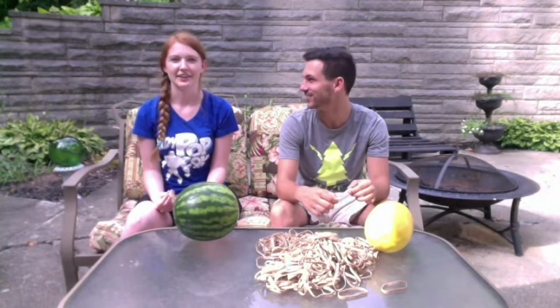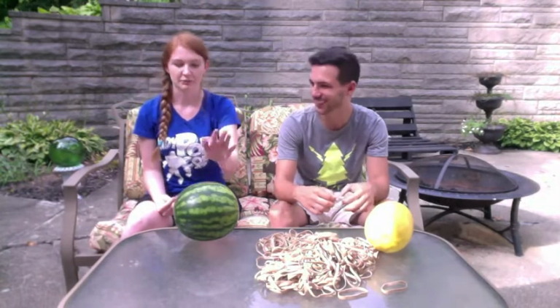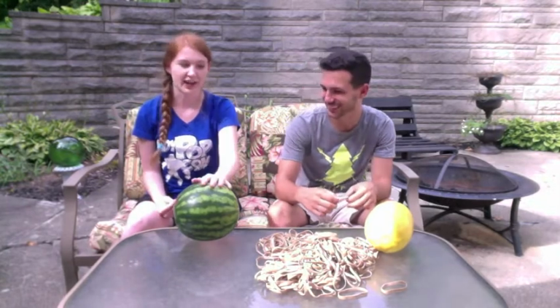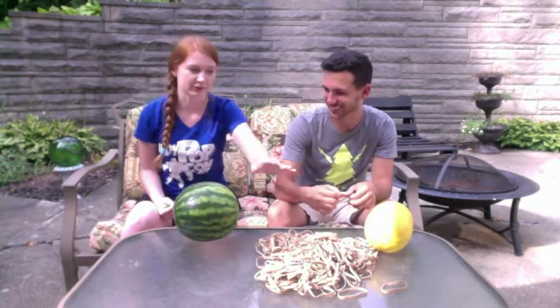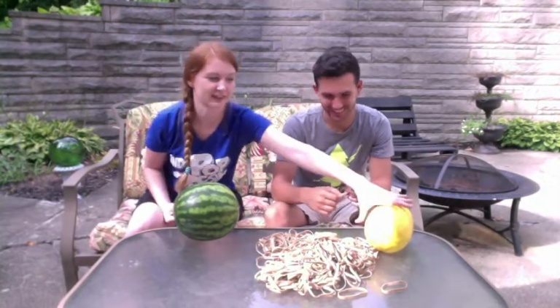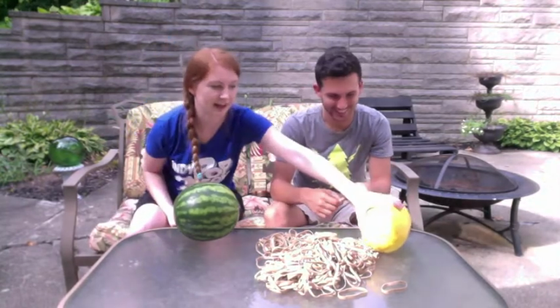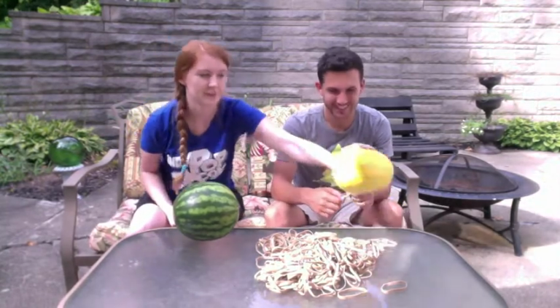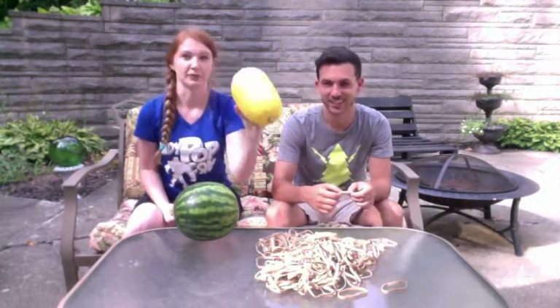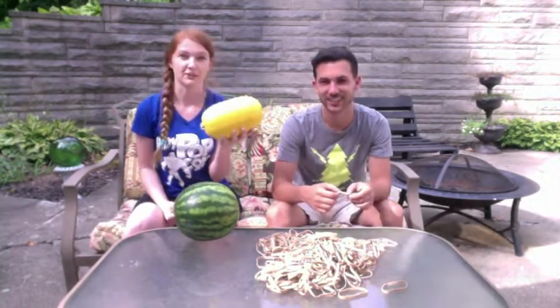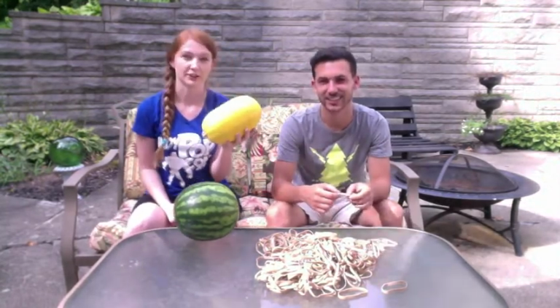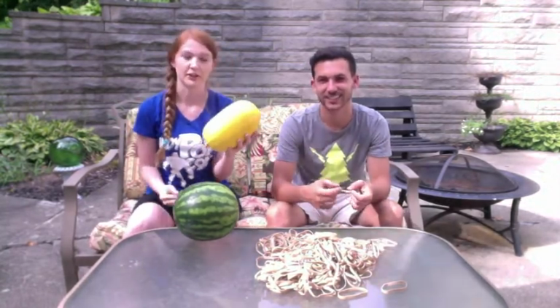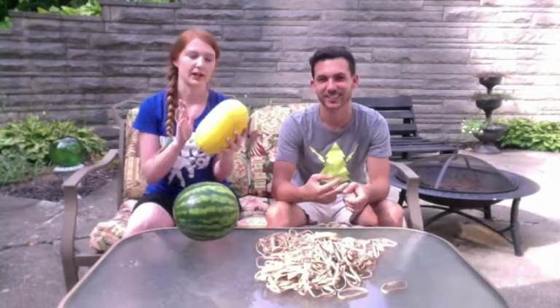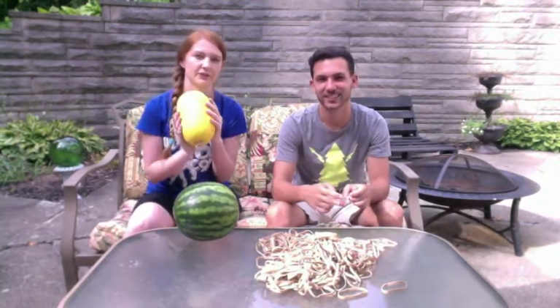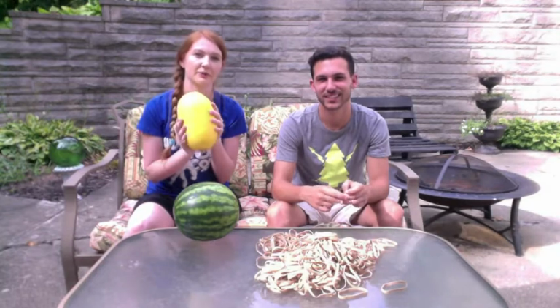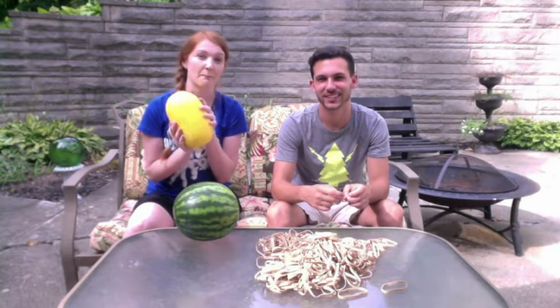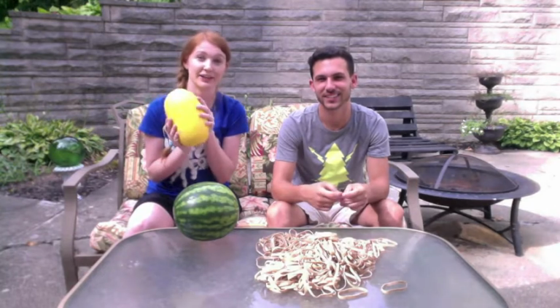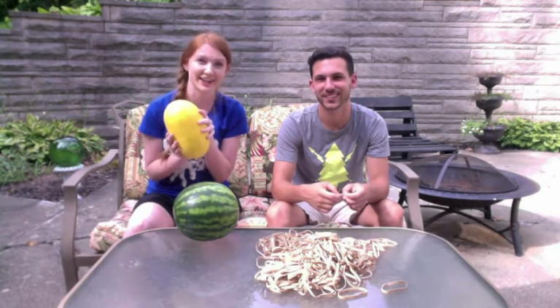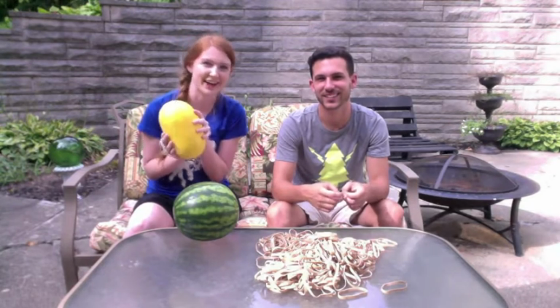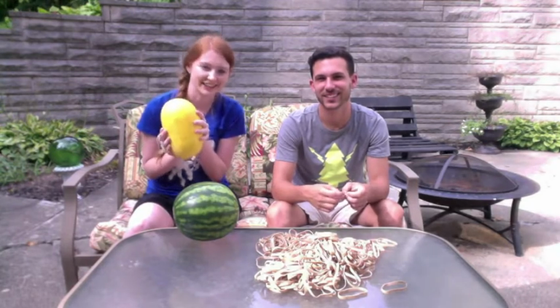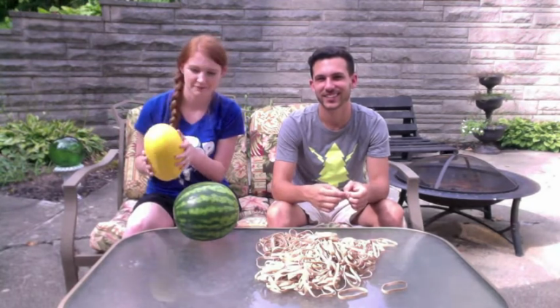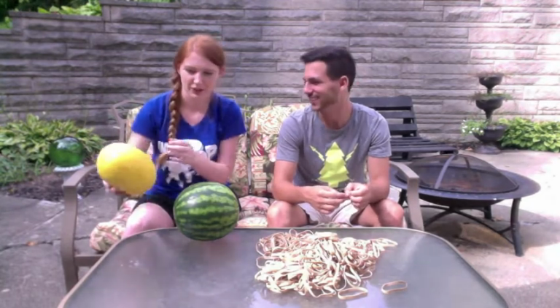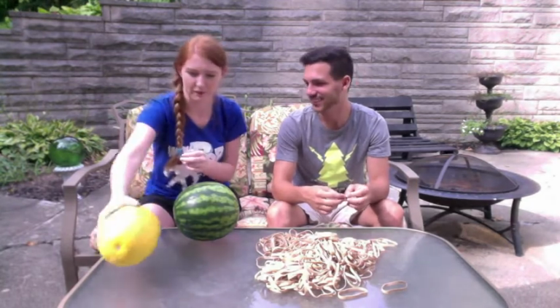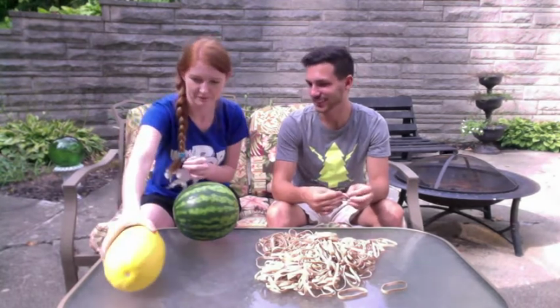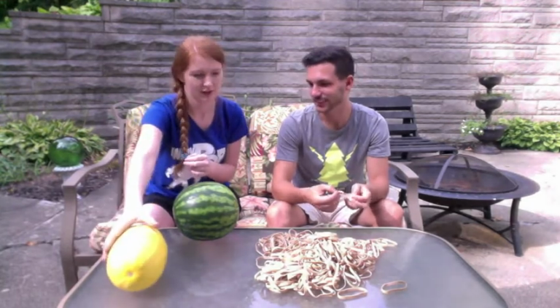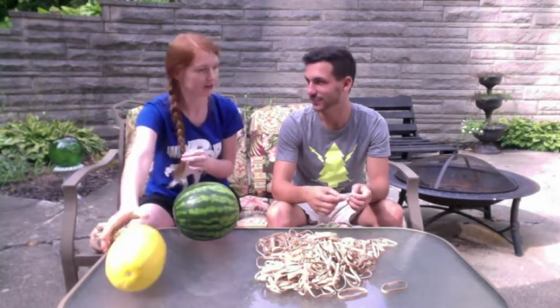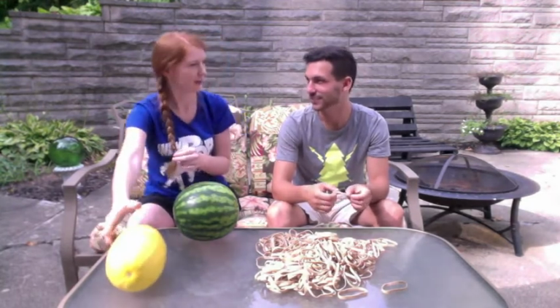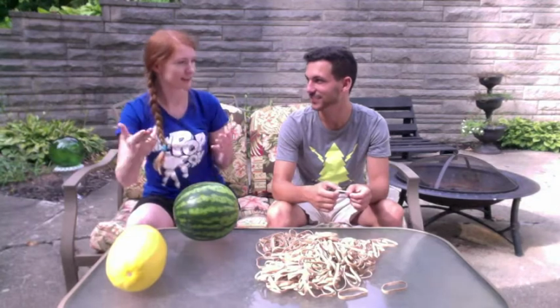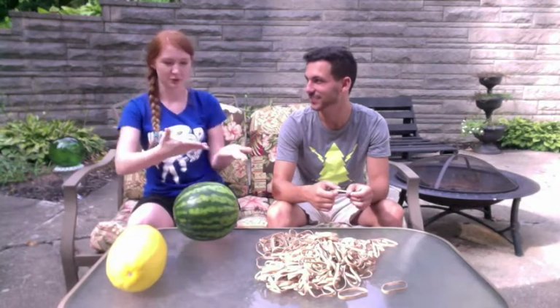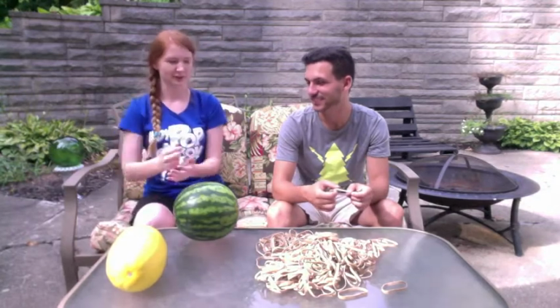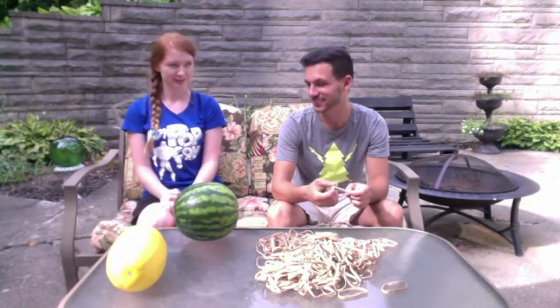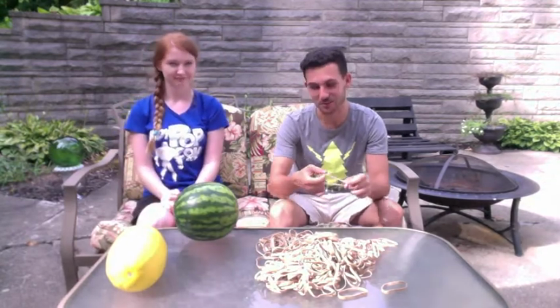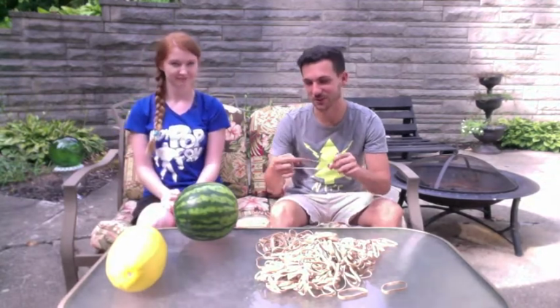And then after we do that we're also going to have a second round with the spaghetti squash. We're not sure if this is going to work but we're going to try it anyway. So Seth, as the guest would you like to go first? I will go first.